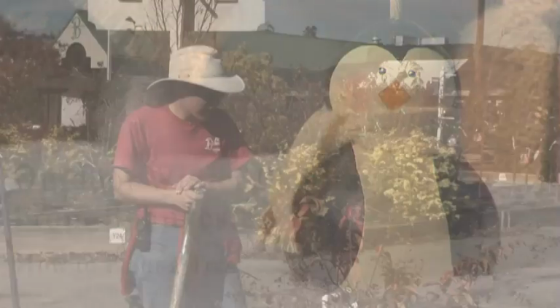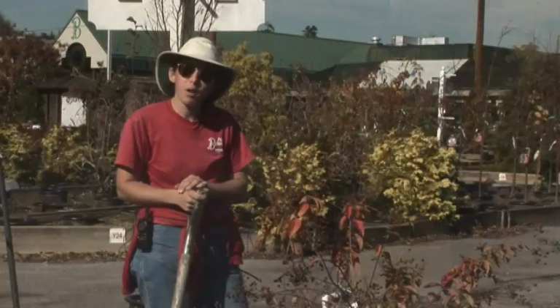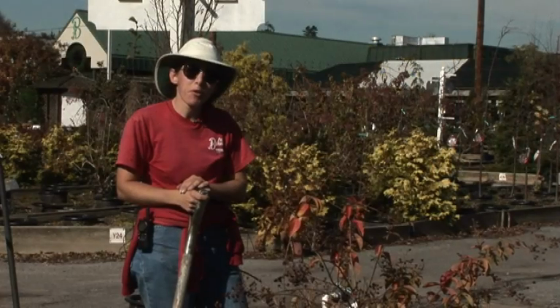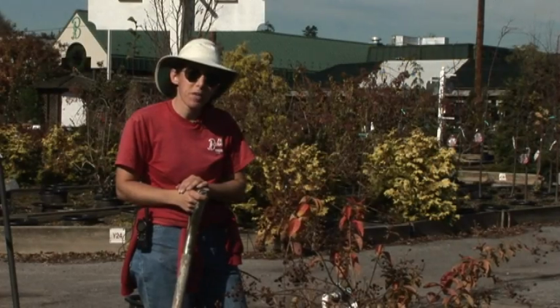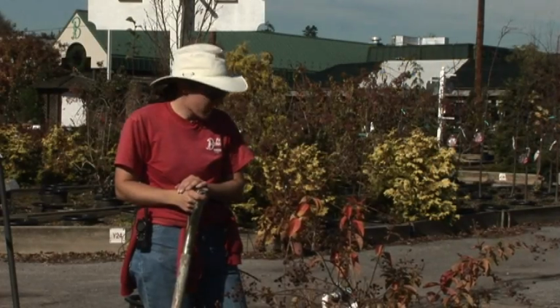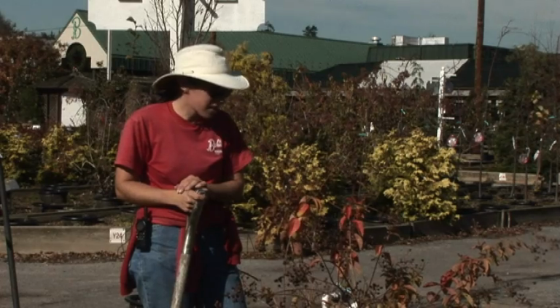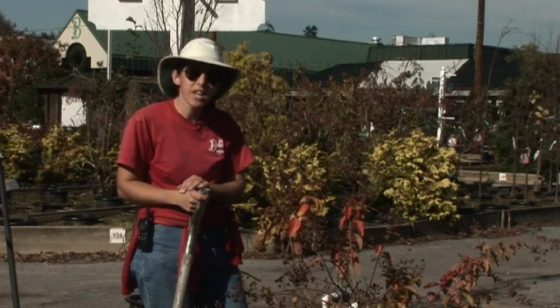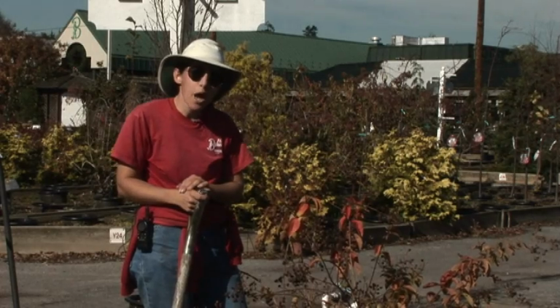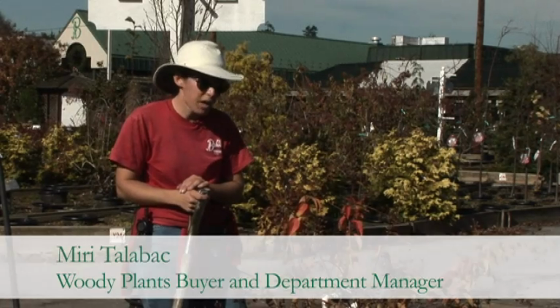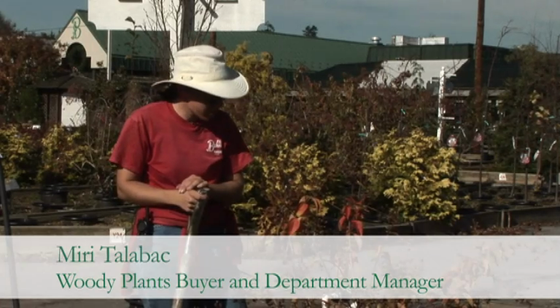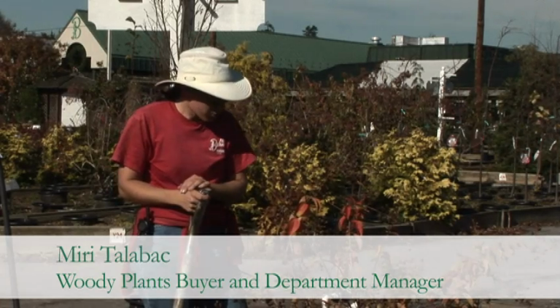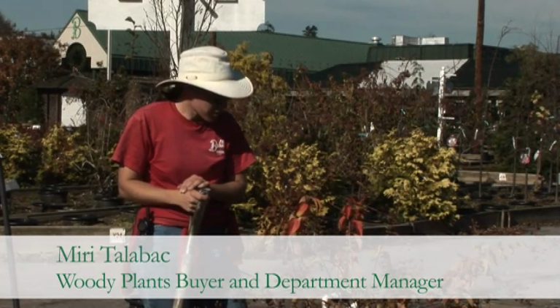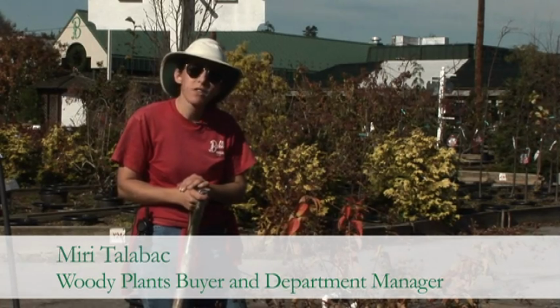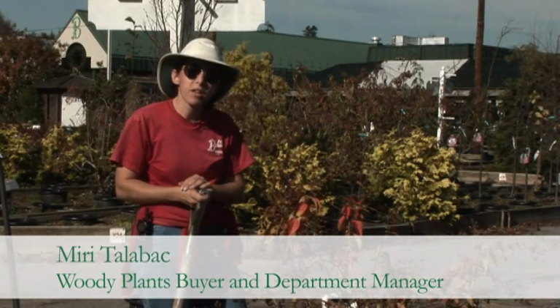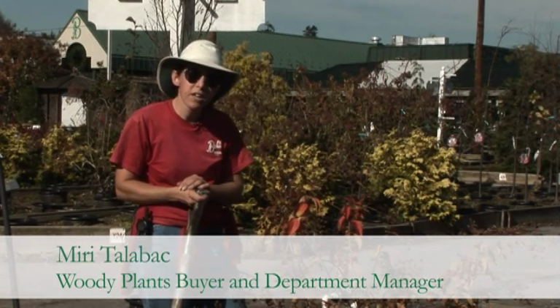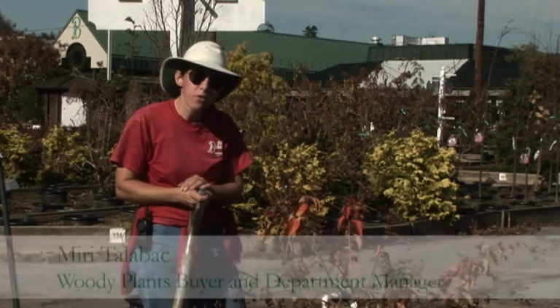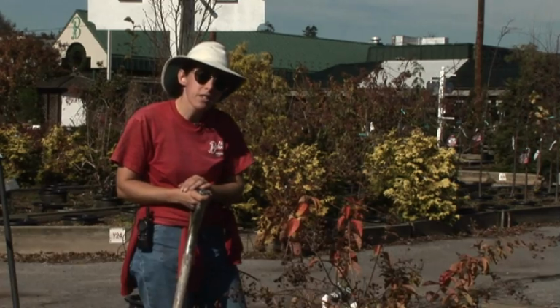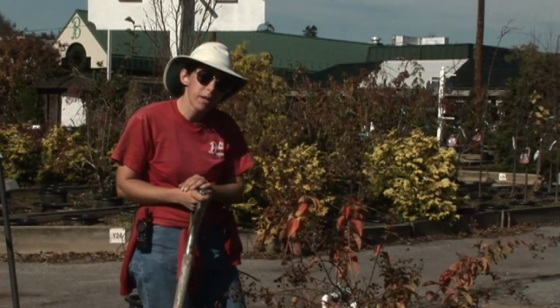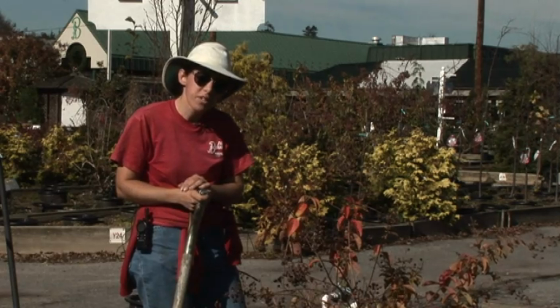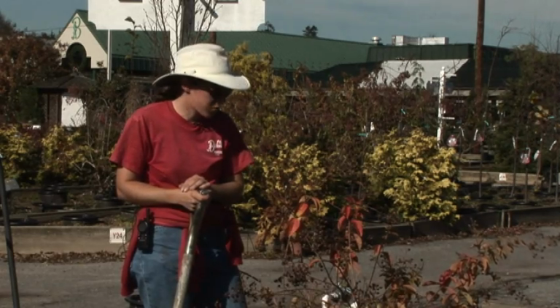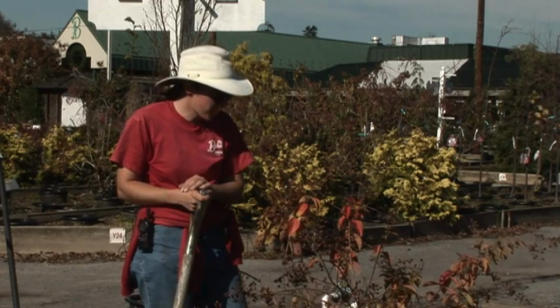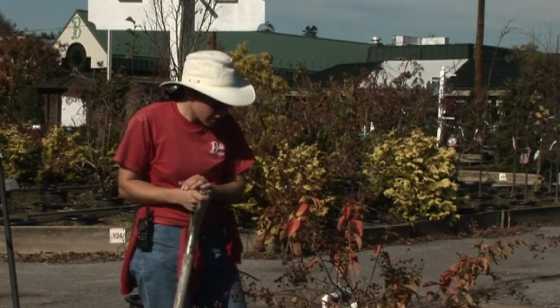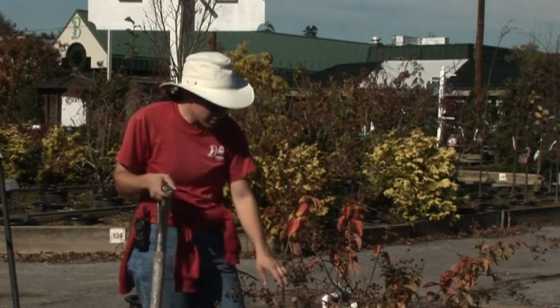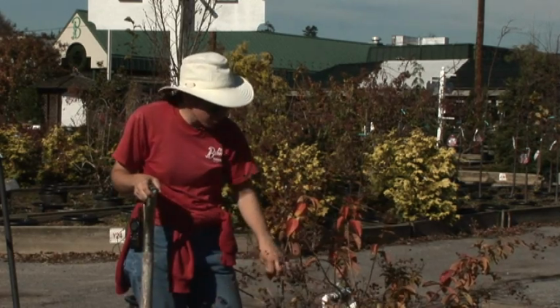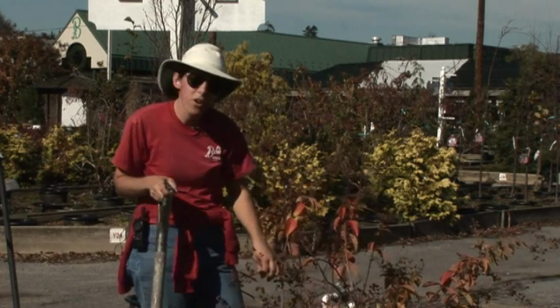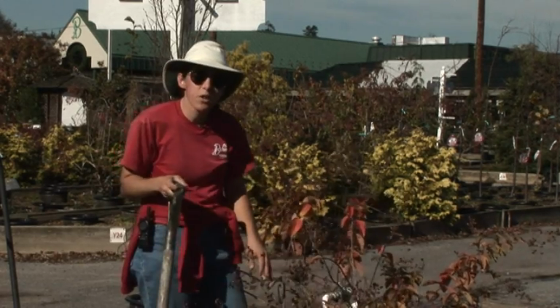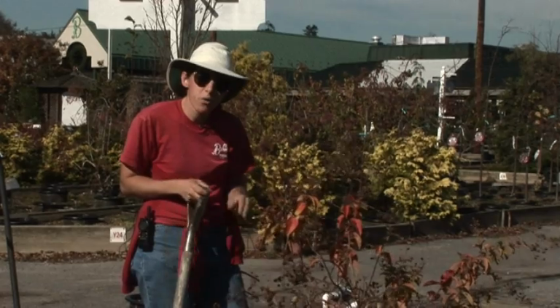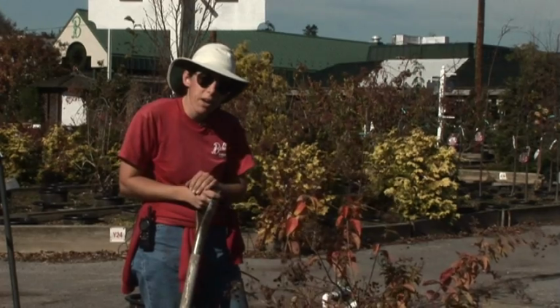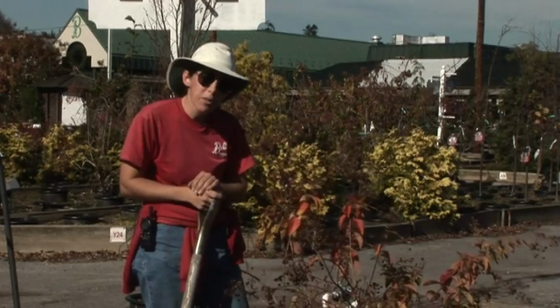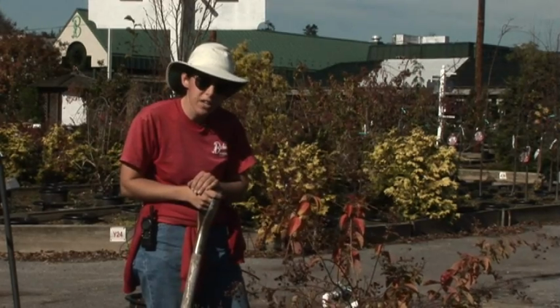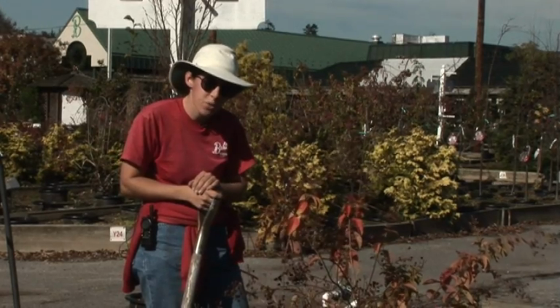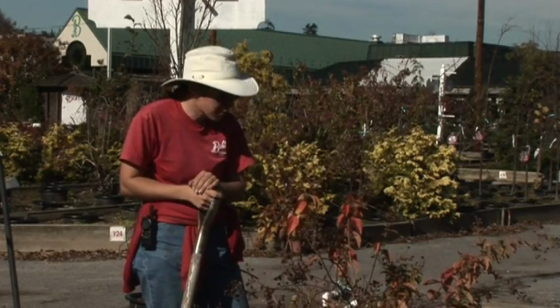Not a lot of people know this, but fall is actually an excellent time to plant because roots are going to be developing in the soil for the next couple of months while the temperatures are warm. And the plant's going dormant above ground, so you don't have to worry about extra plant stresses as you would in the spring.